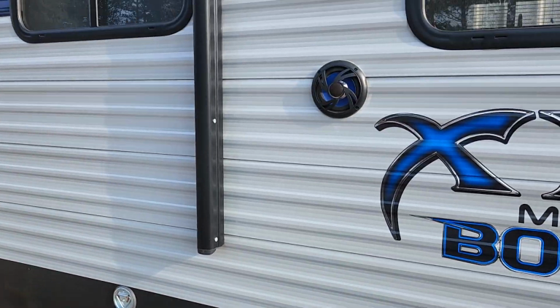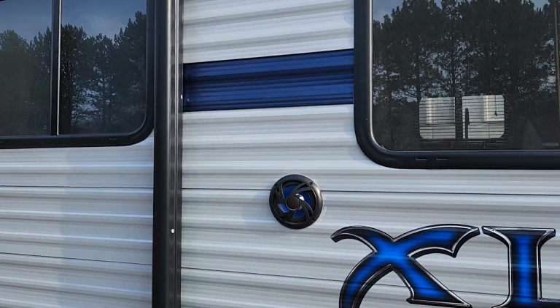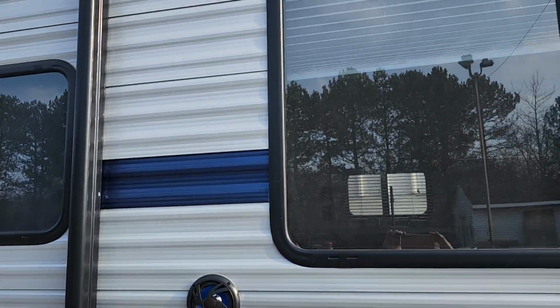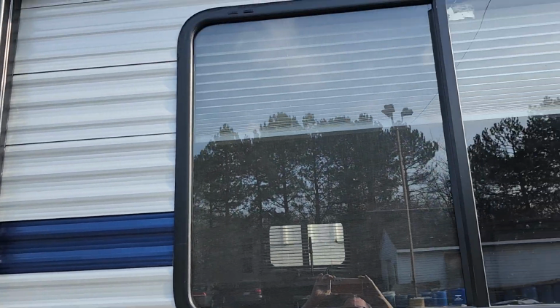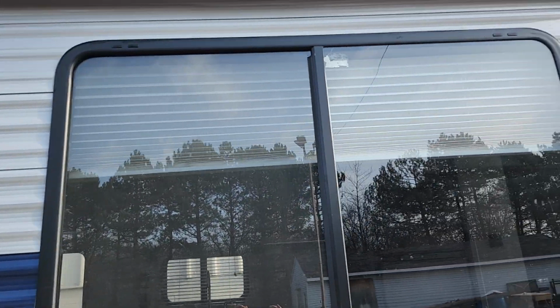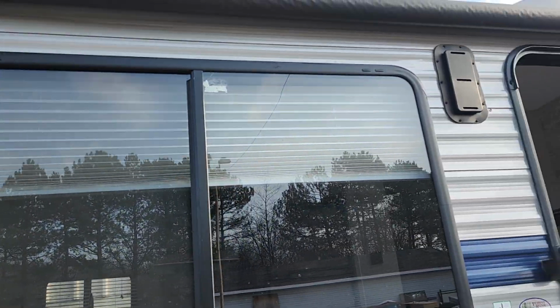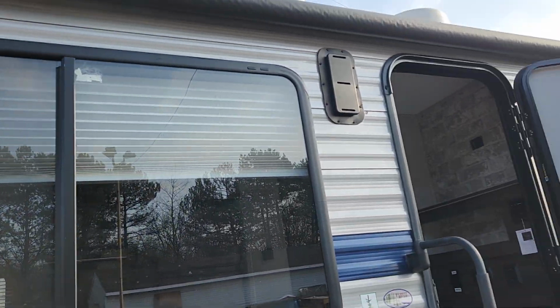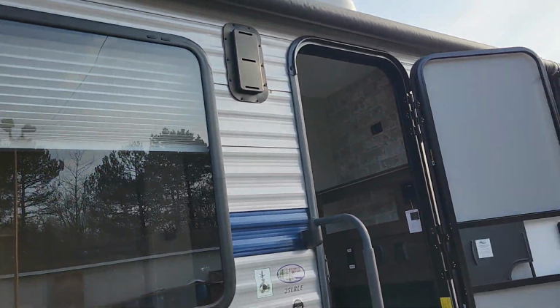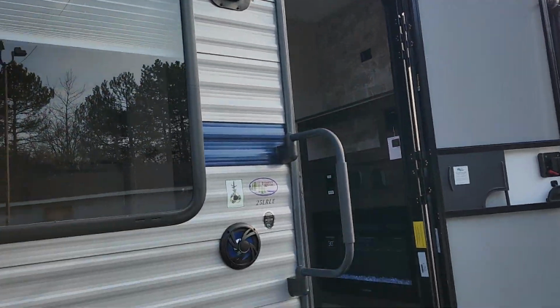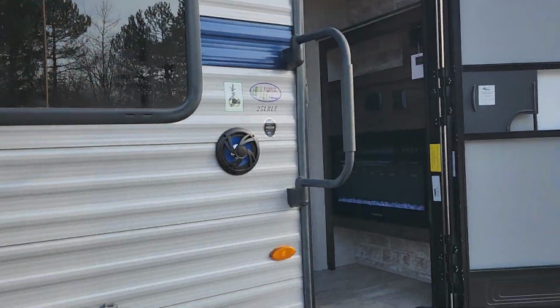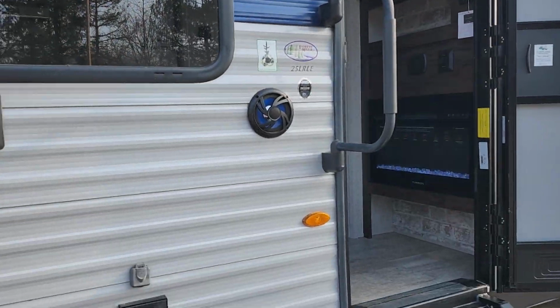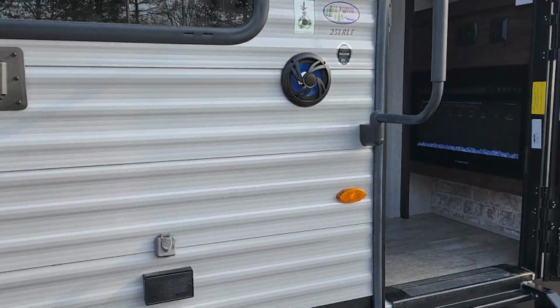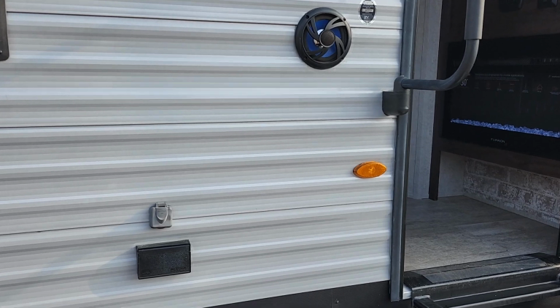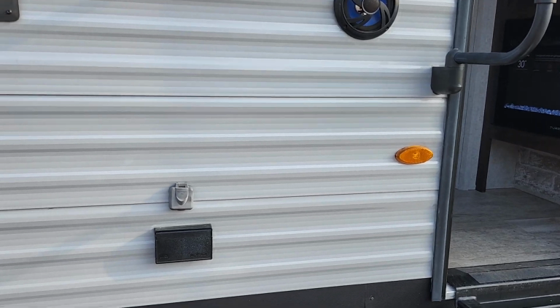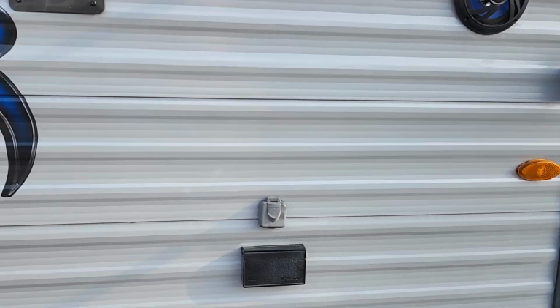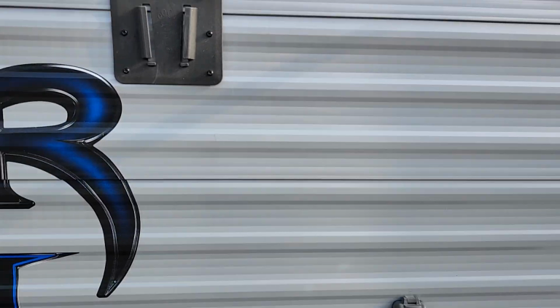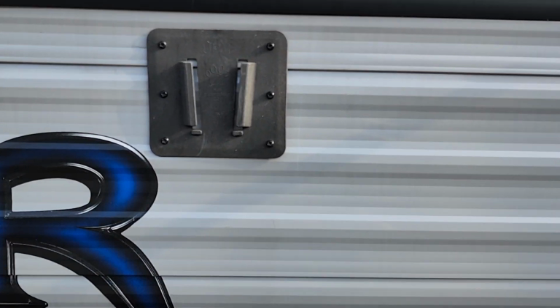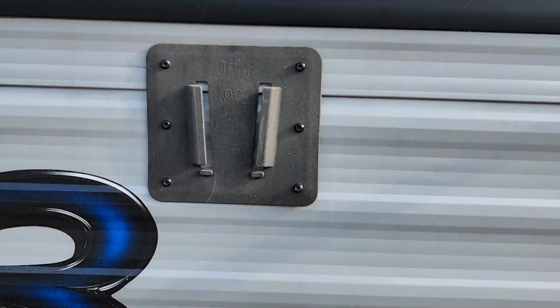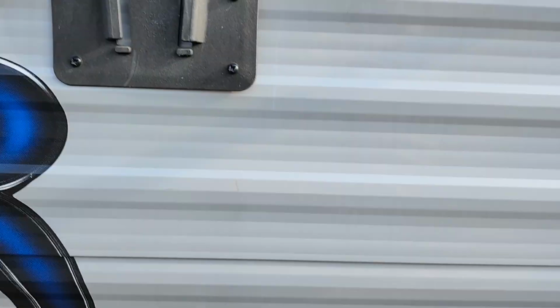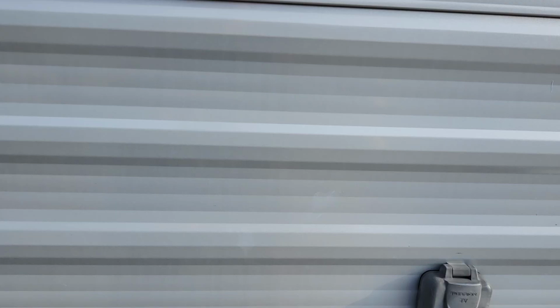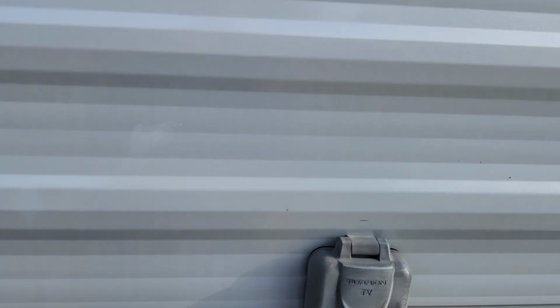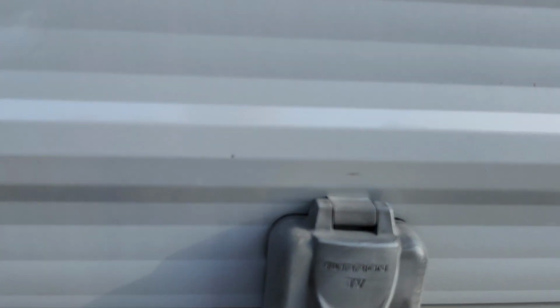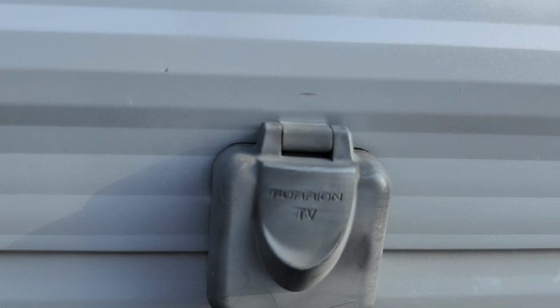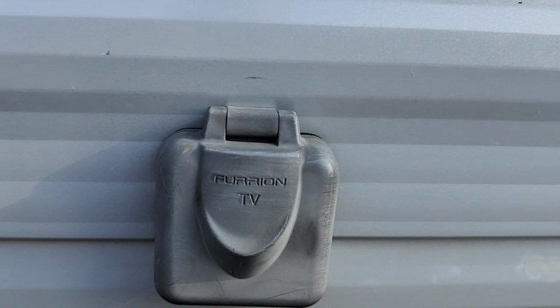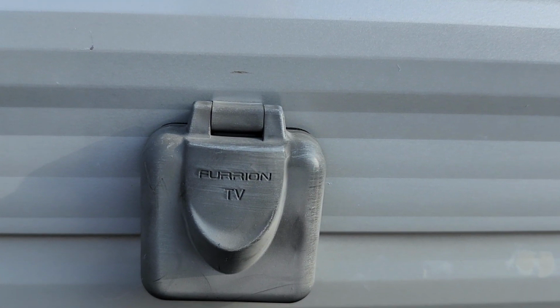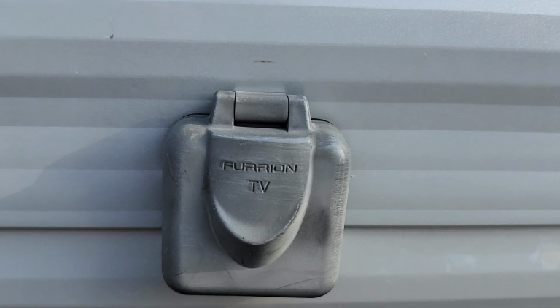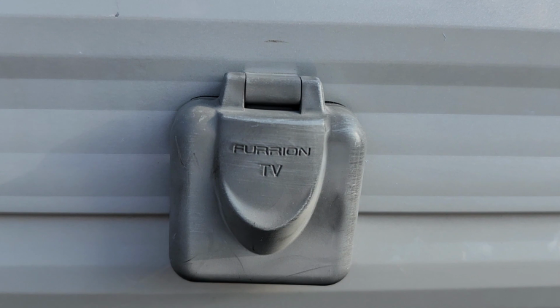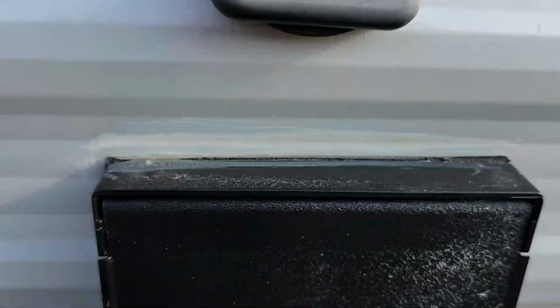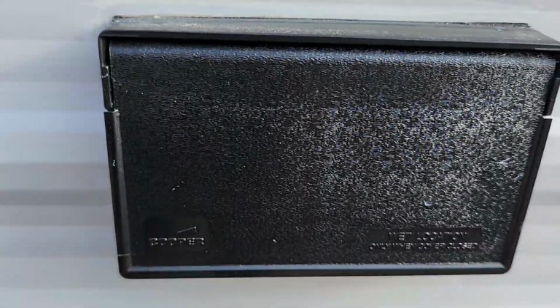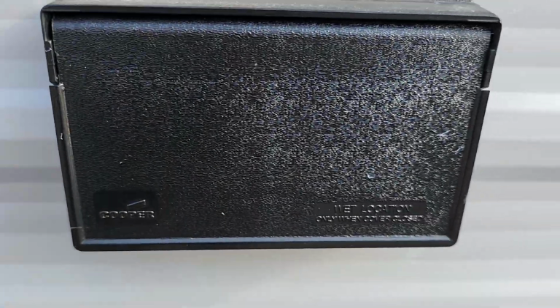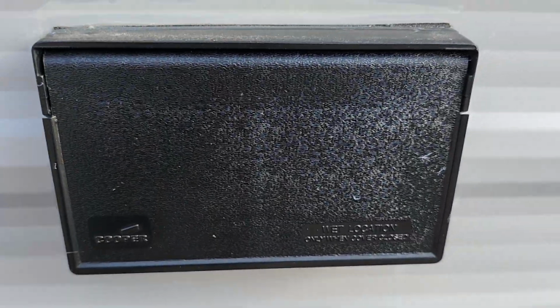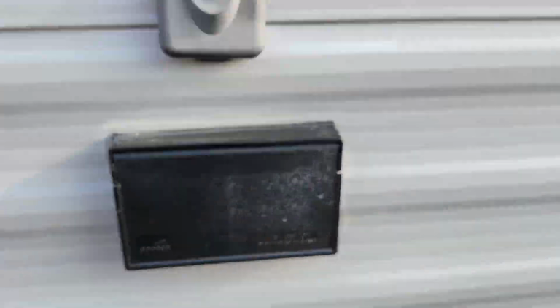Of course you have a power awning with LED strip, outside speakers, and a TV mount with TV signal out plus power.